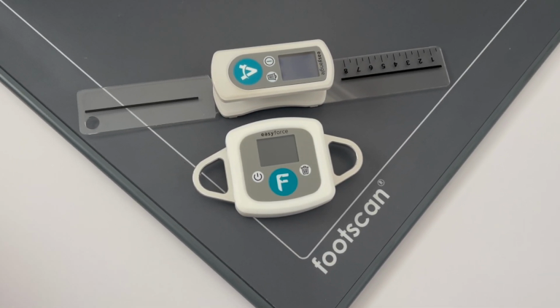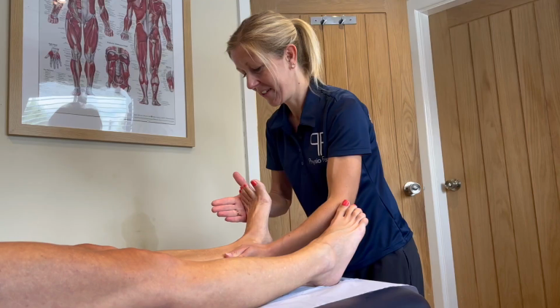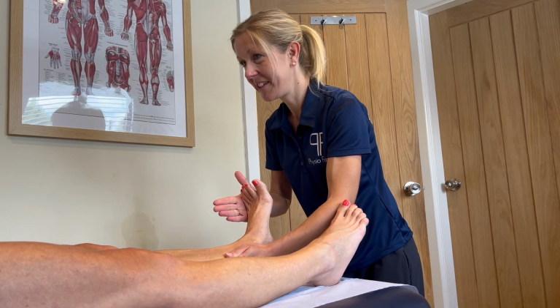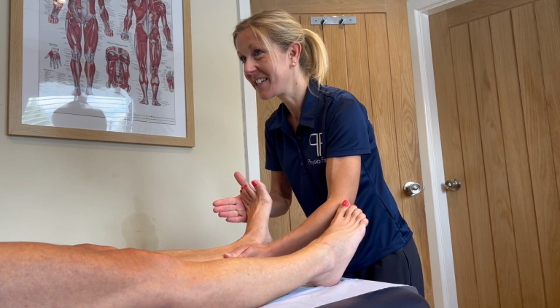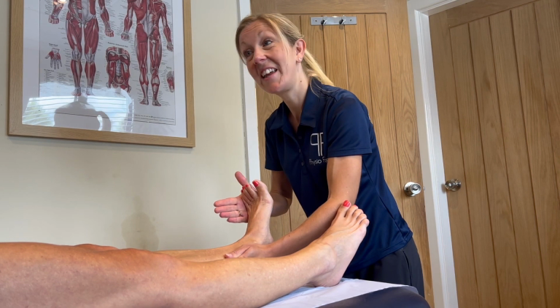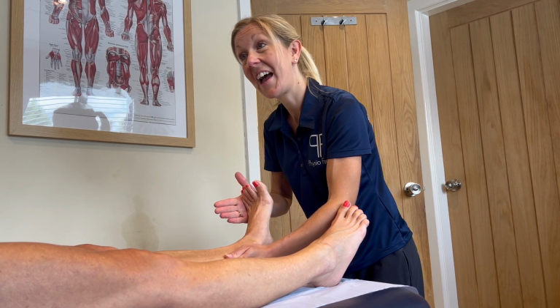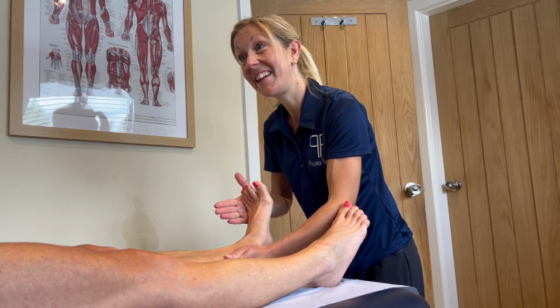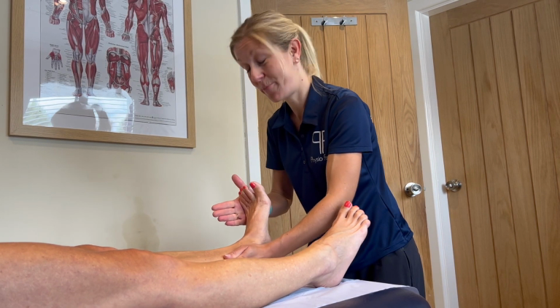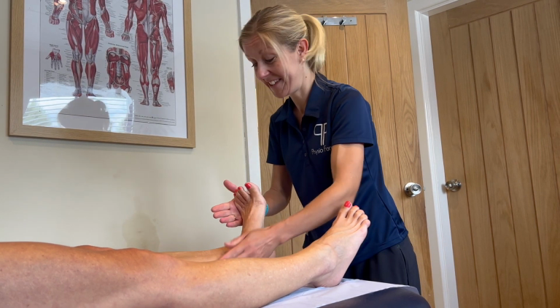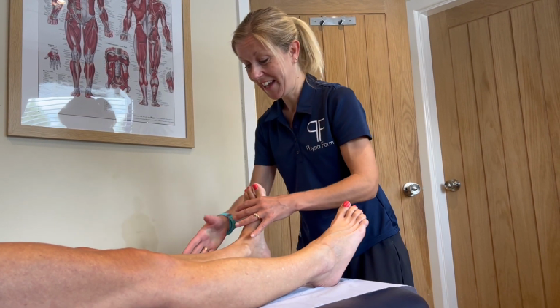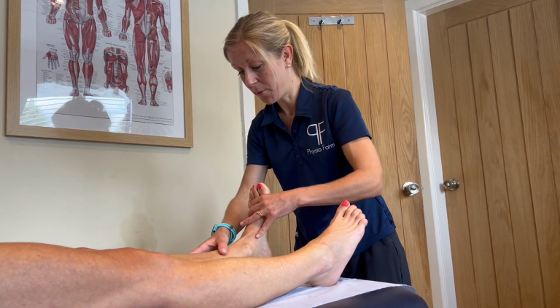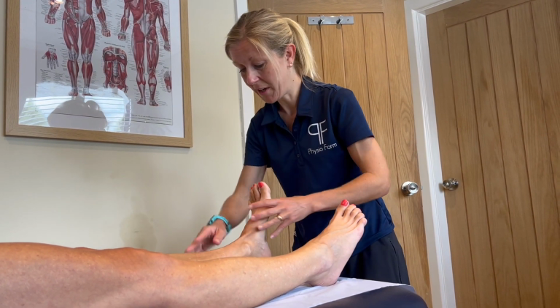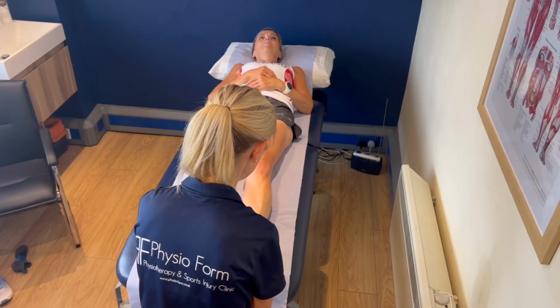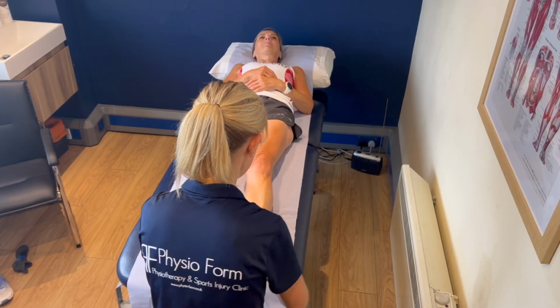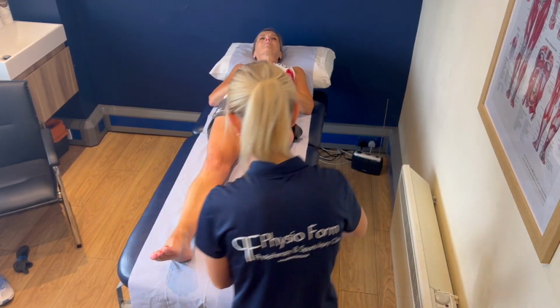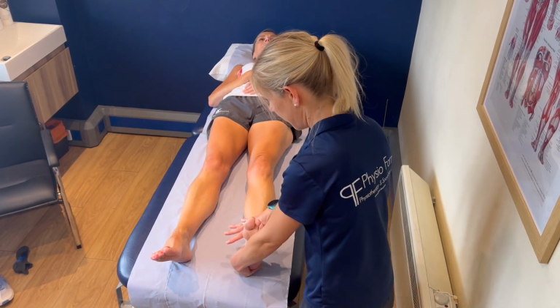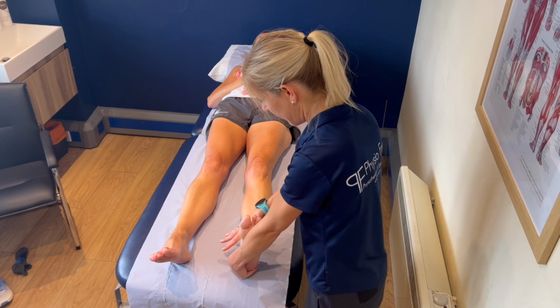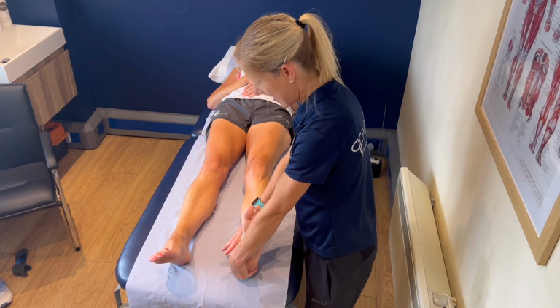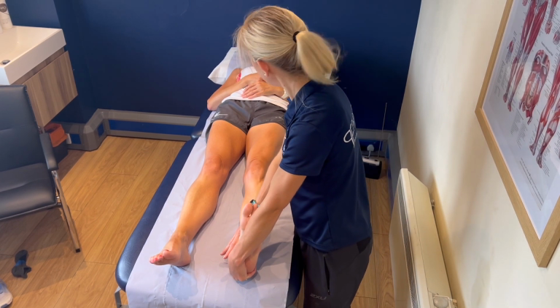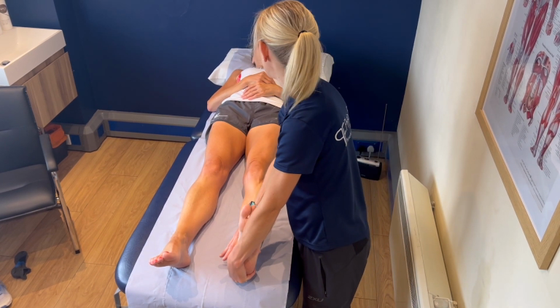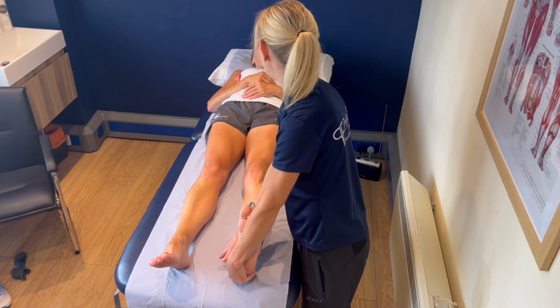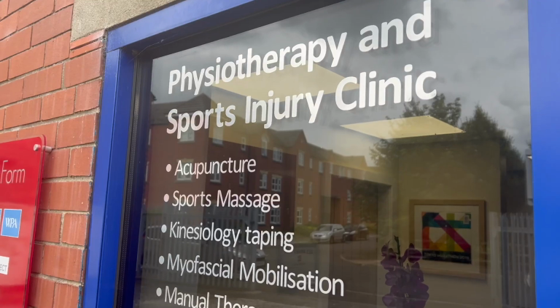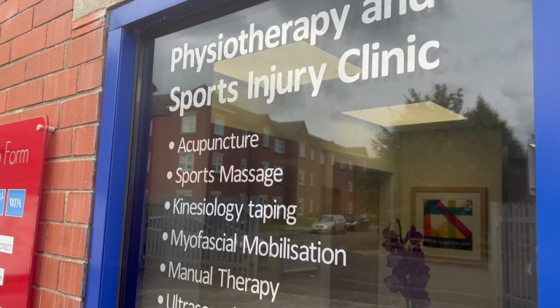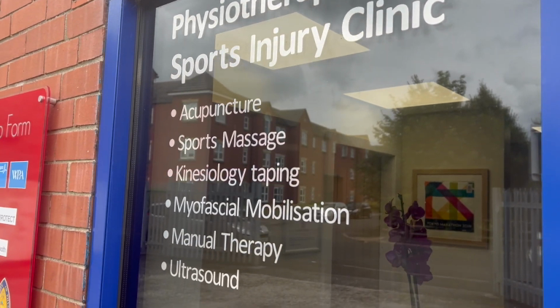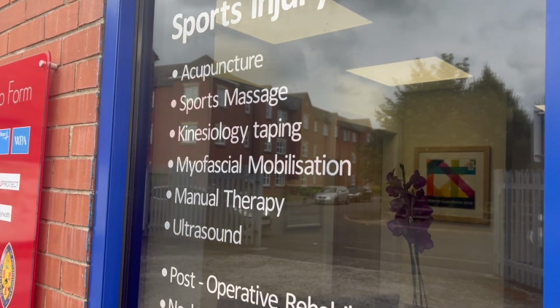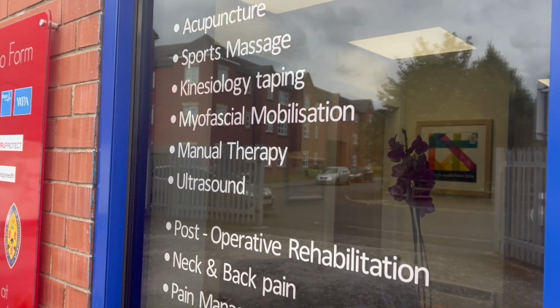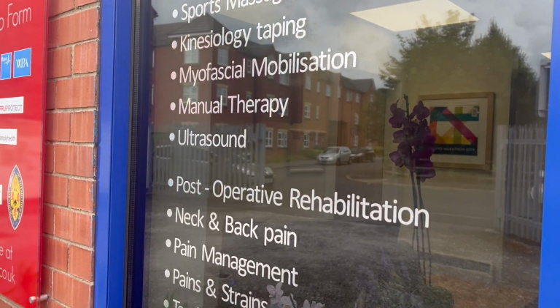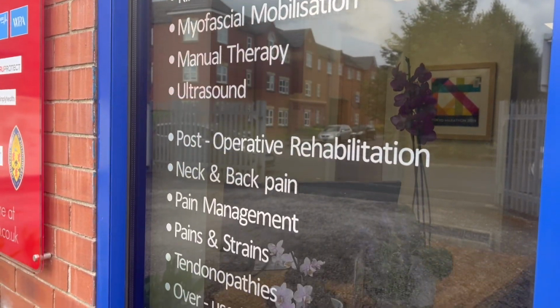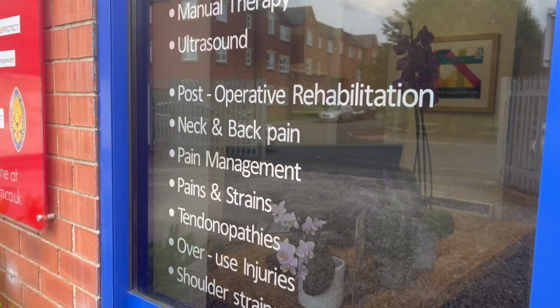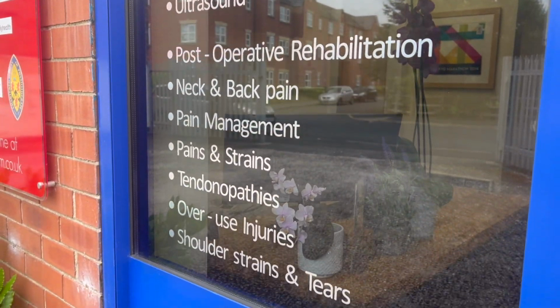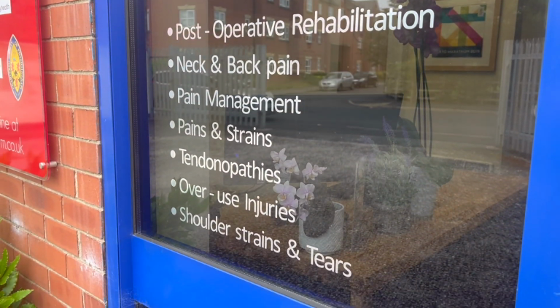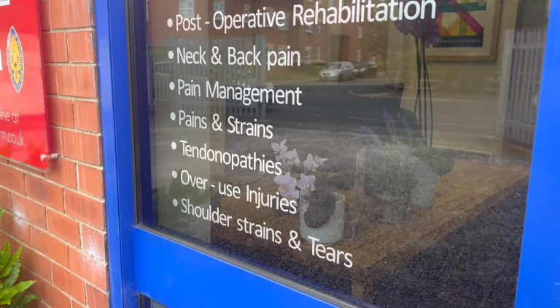We offer a wide range of treatments, incorporating a combination of hands-on manual therapy, soft tissue mobilisation, acupuncture, personalised exercise programmes and shockwave therapy.